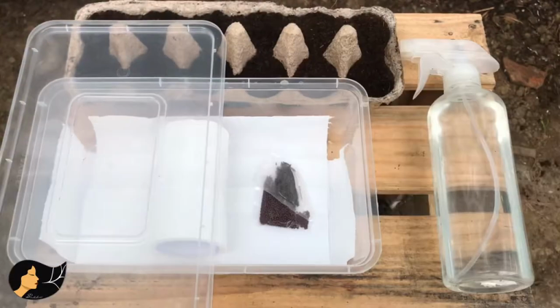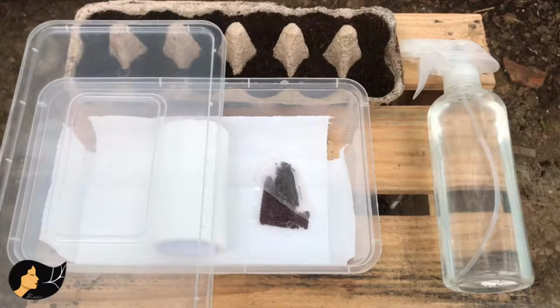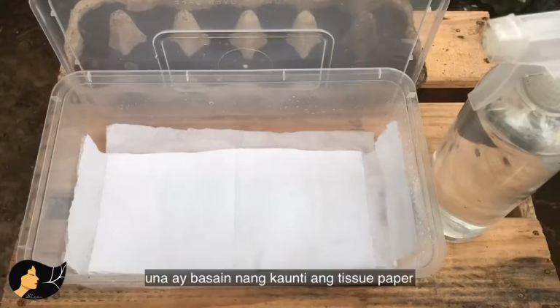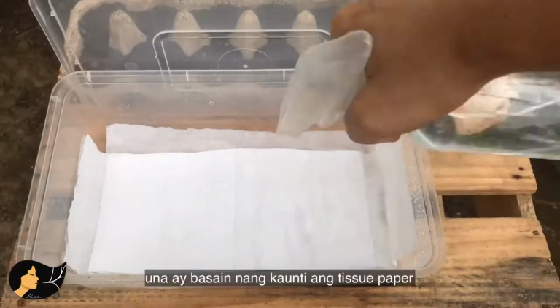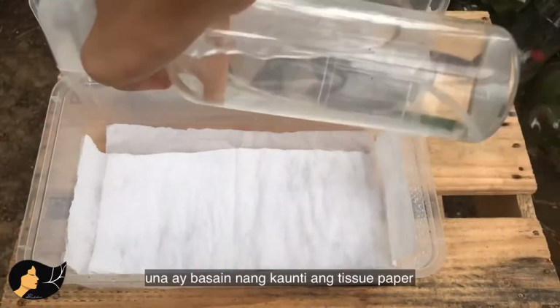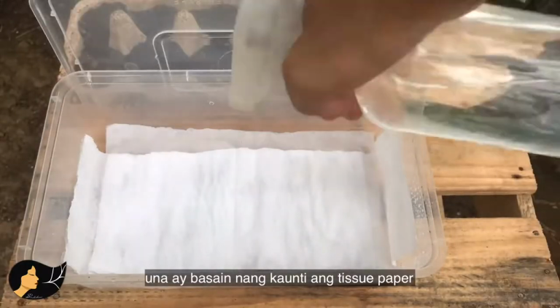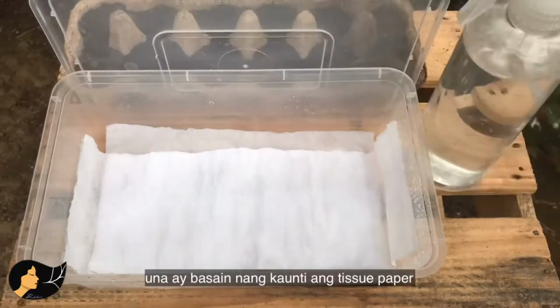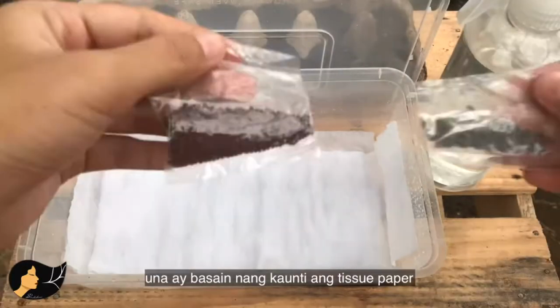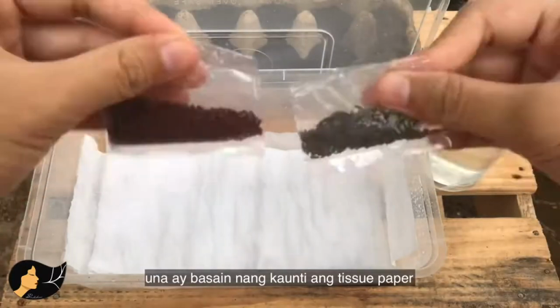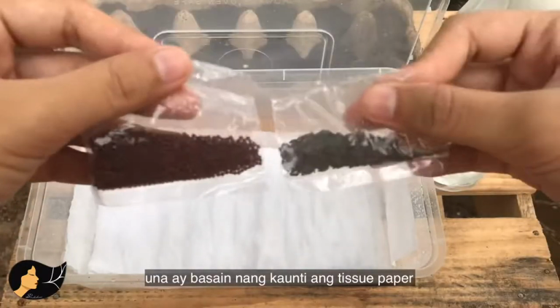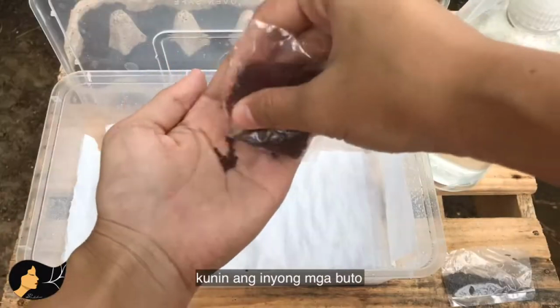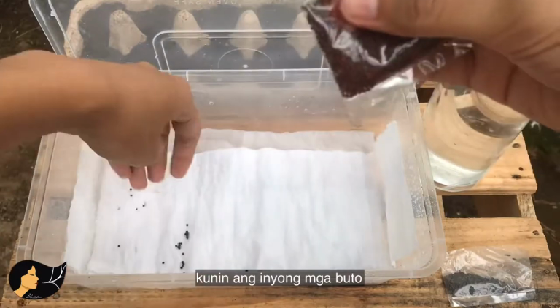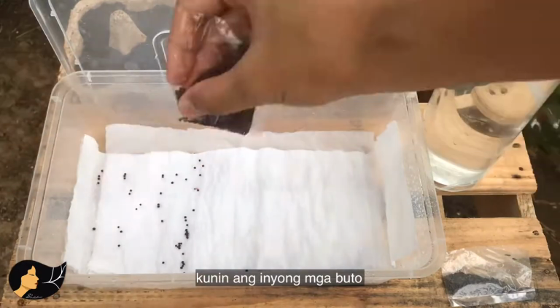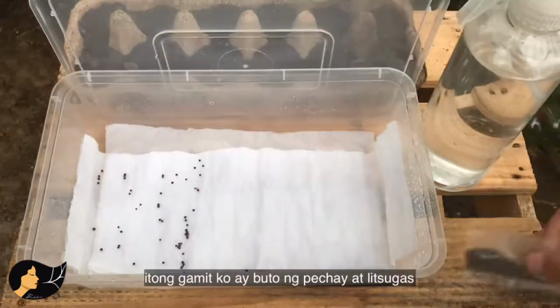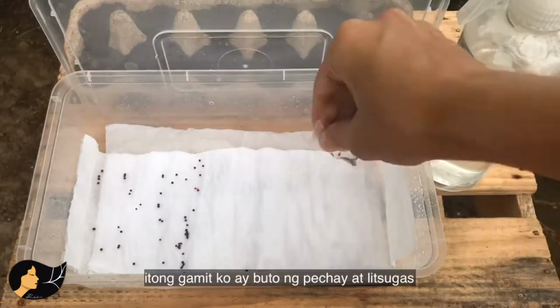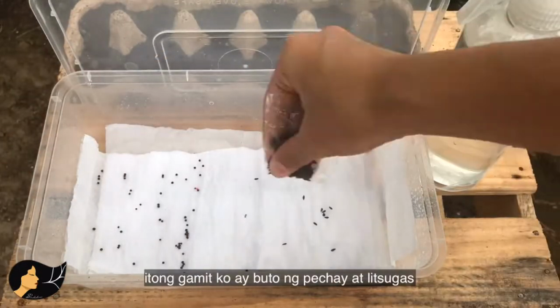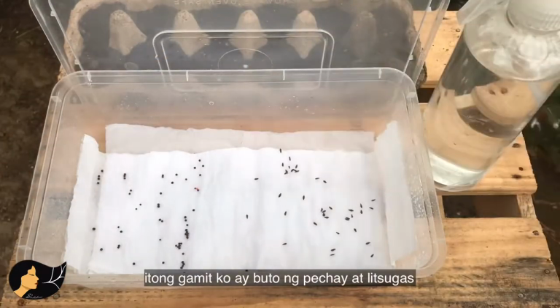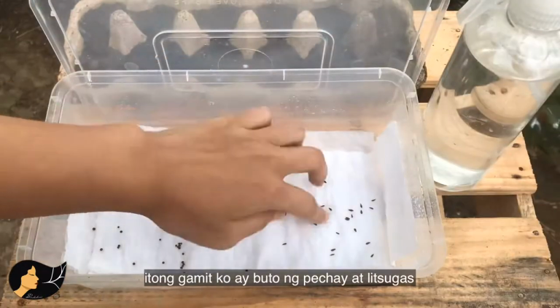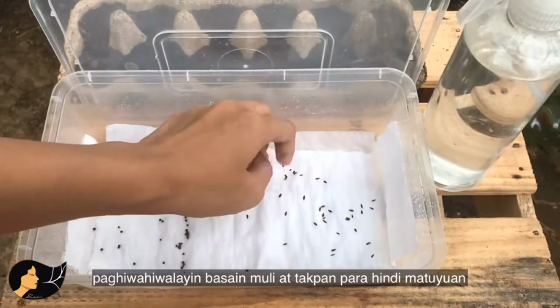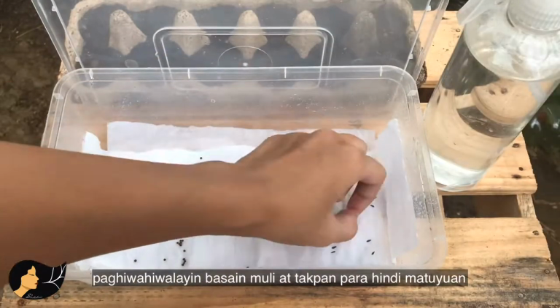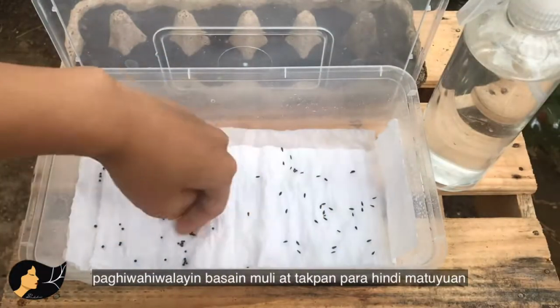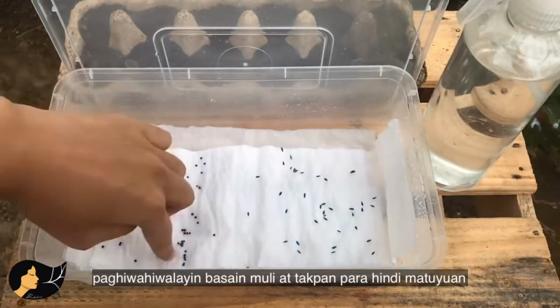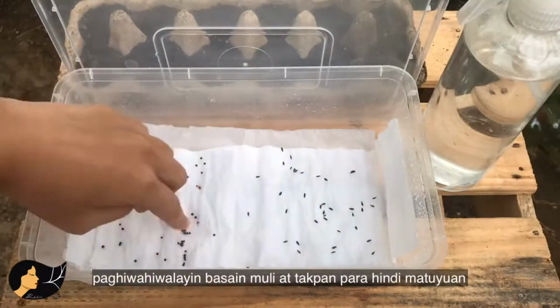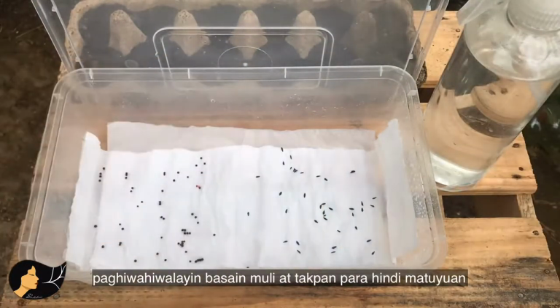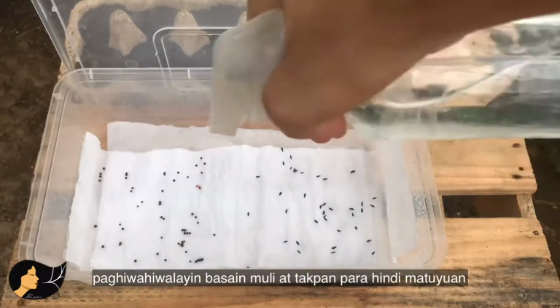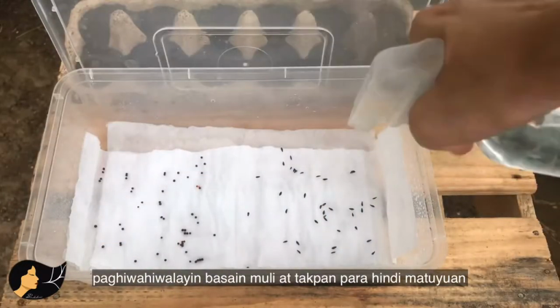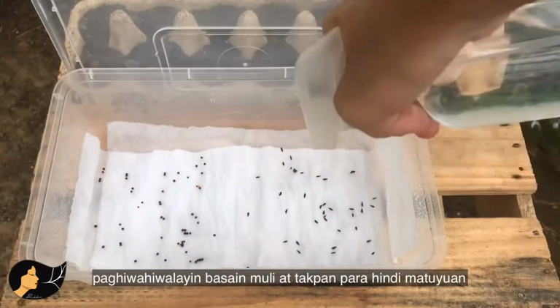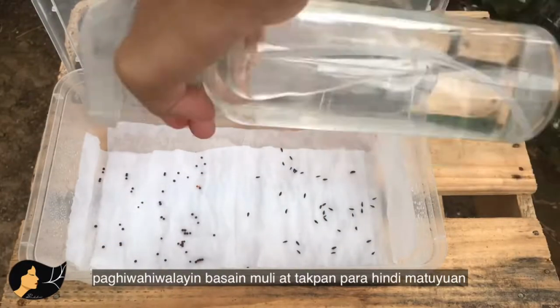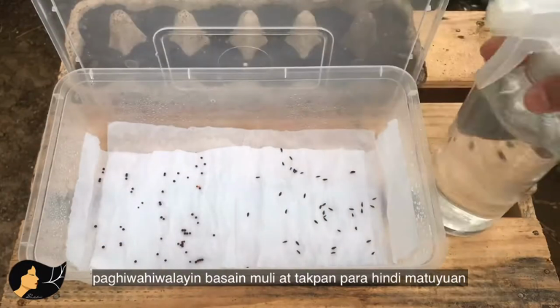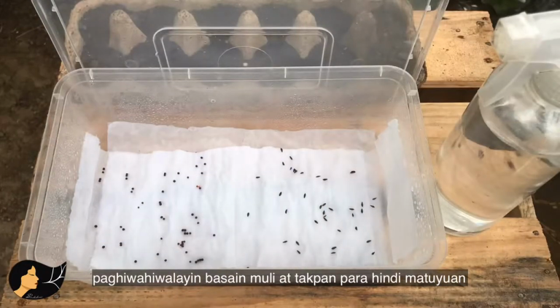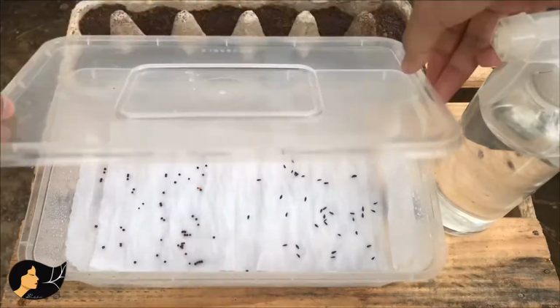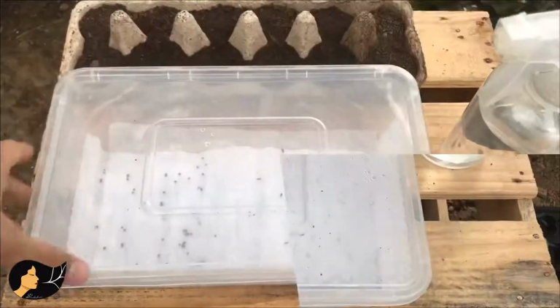First, slightly moisten the tissue paper. Then get your seeds — I have pai chai and lettuce. Spread them evenly, spray again, and cover to preserve moisture.